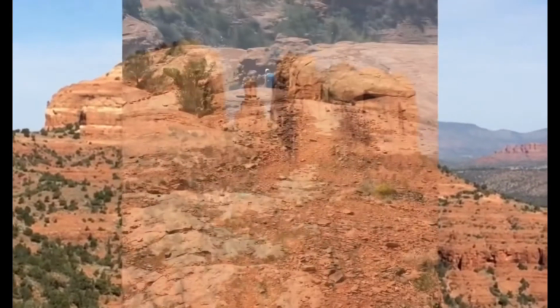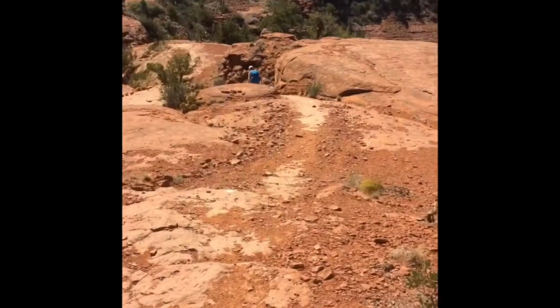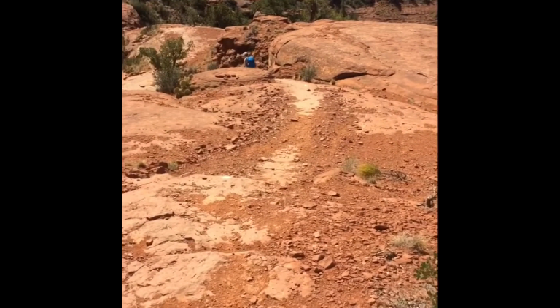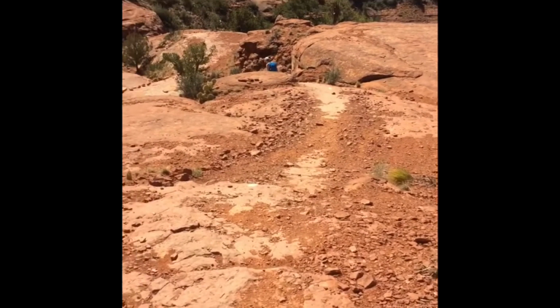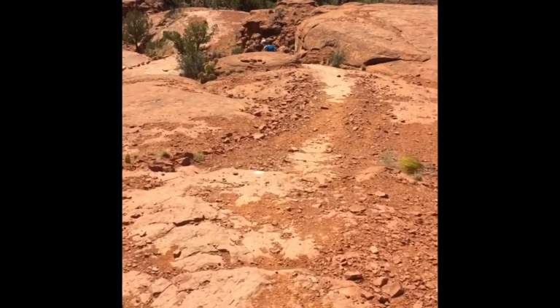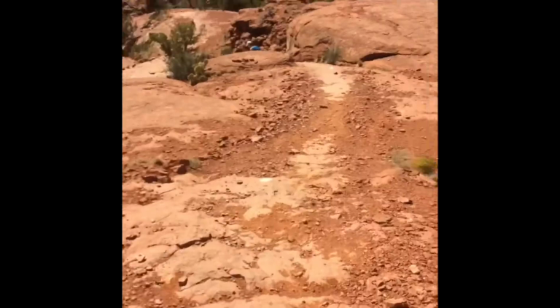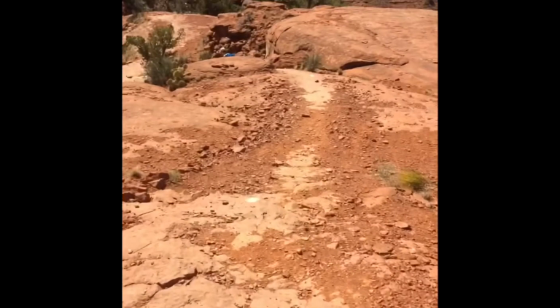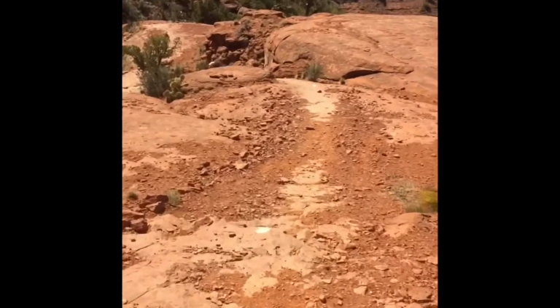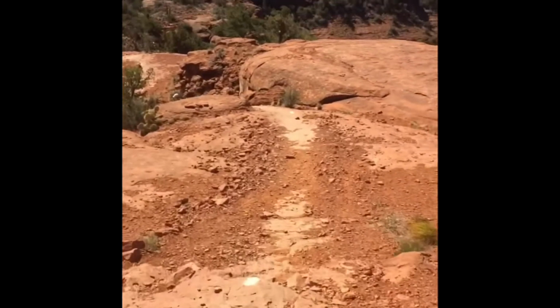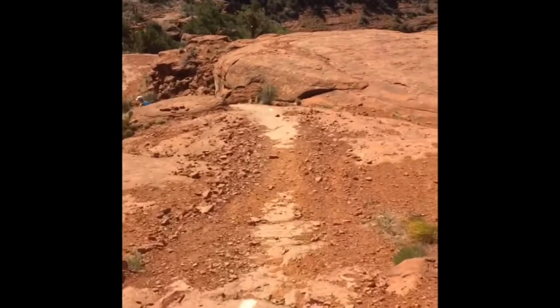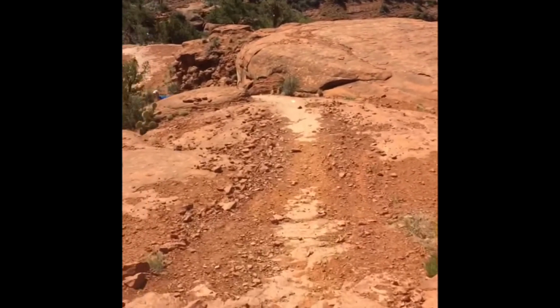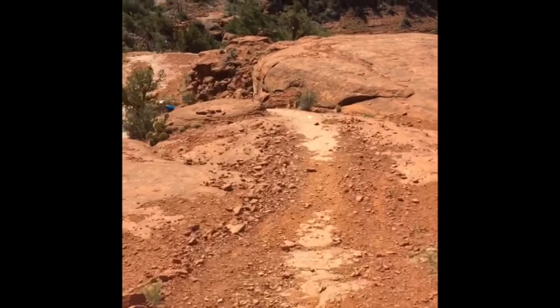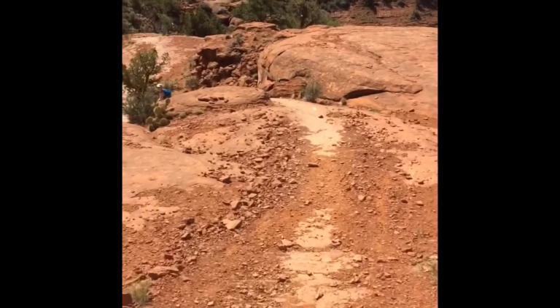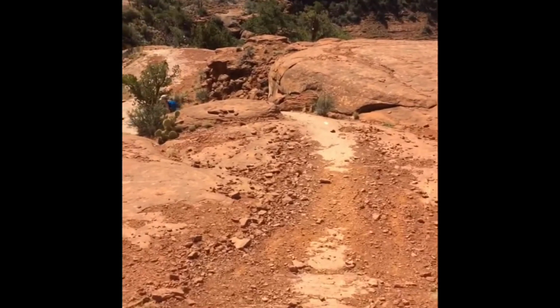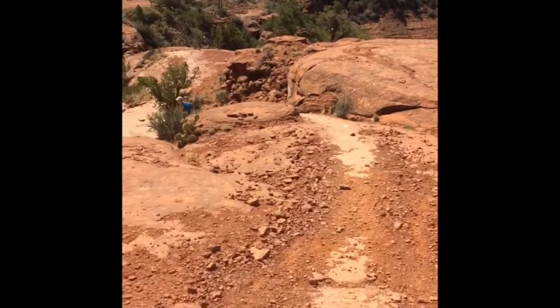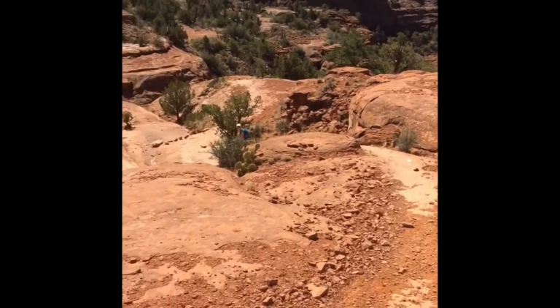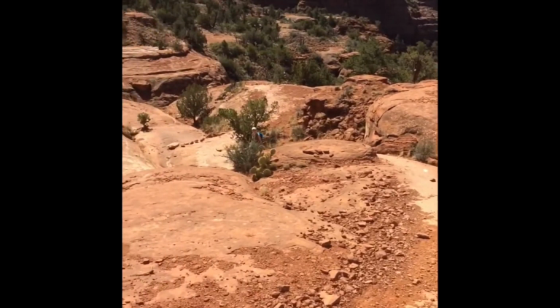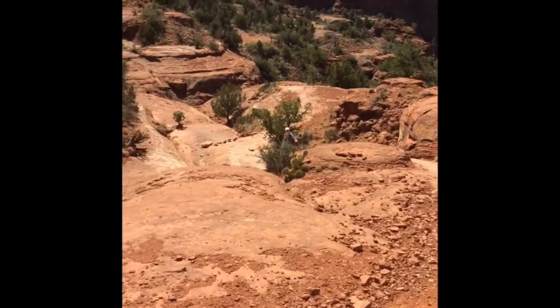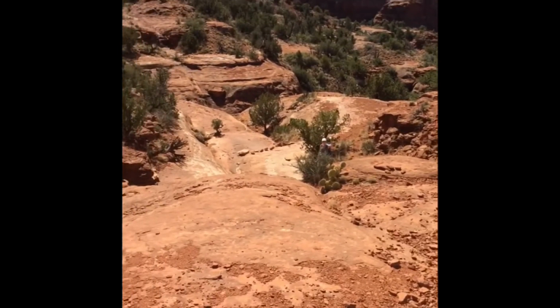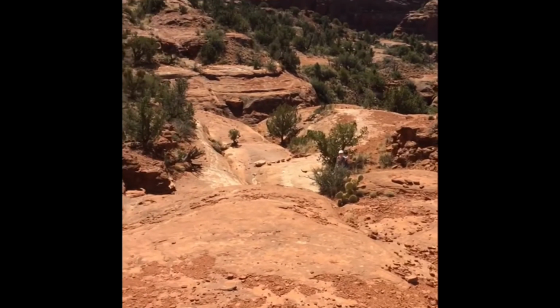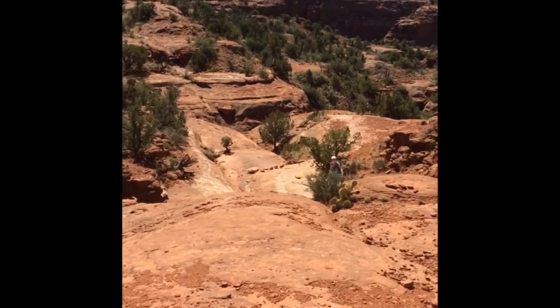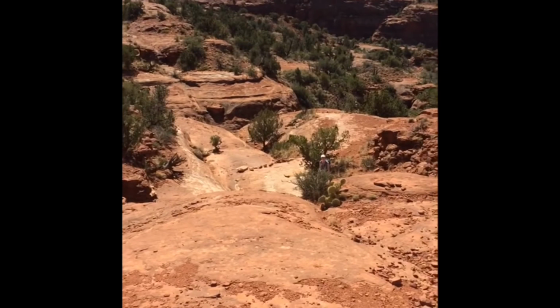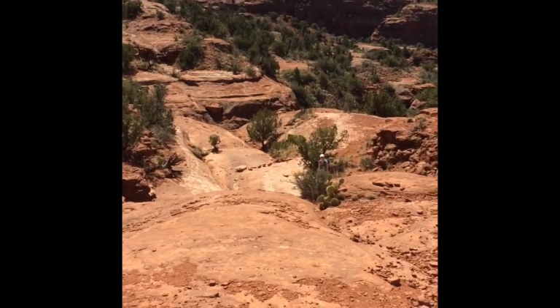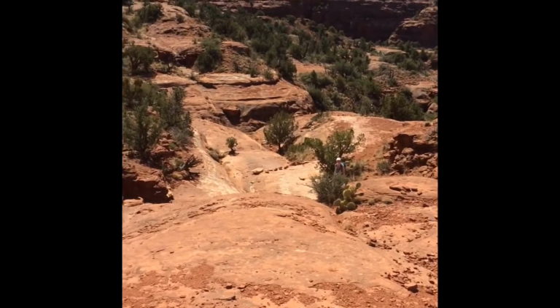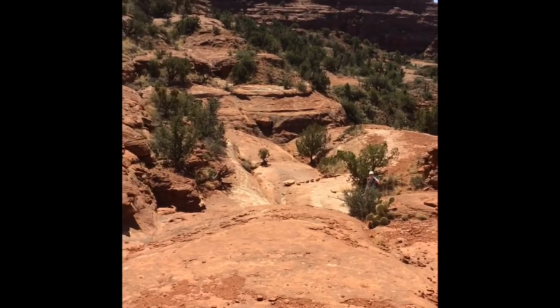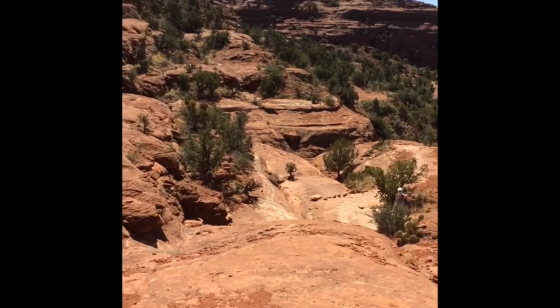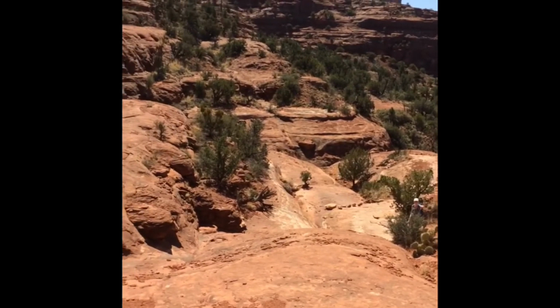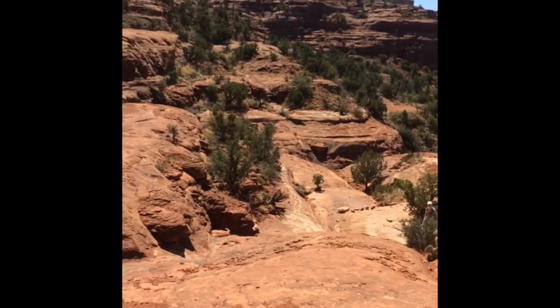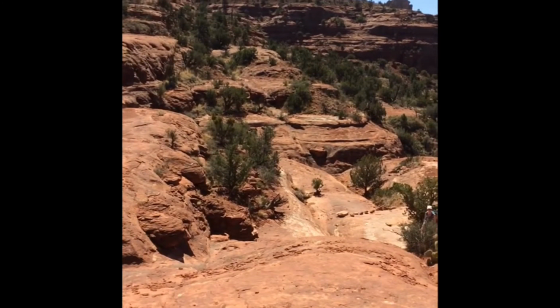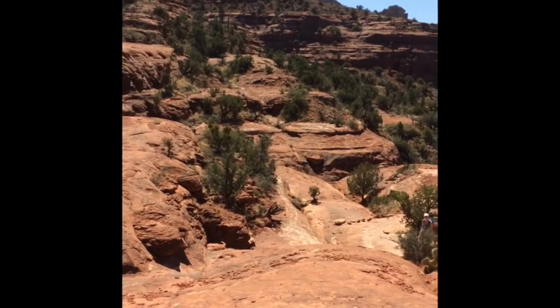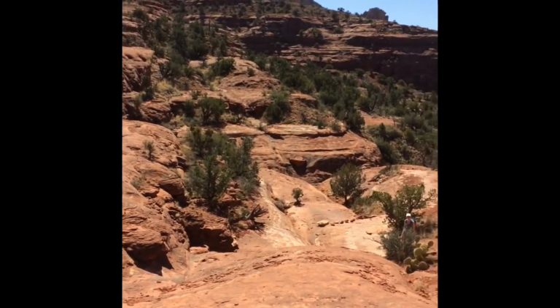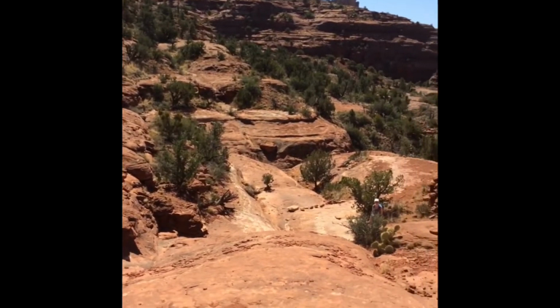All right, give you a short clip of what we're hiking on here. There goes mom down there, navigating the cactus and getting through all these rocks. It's cool.